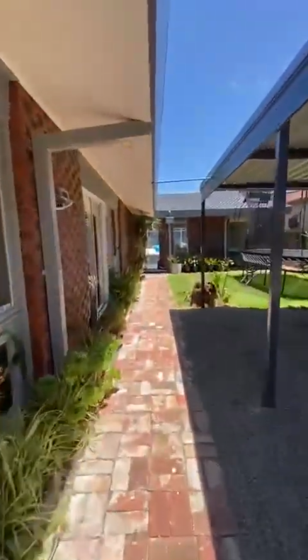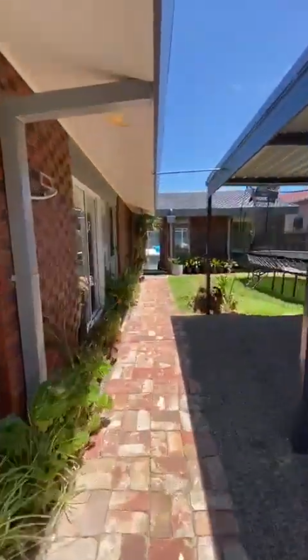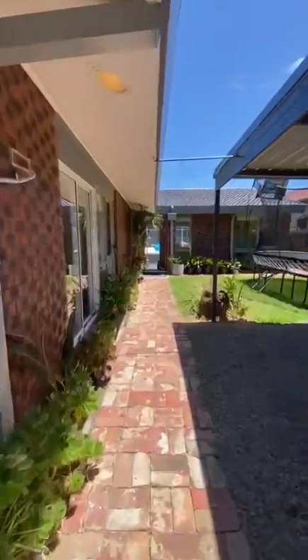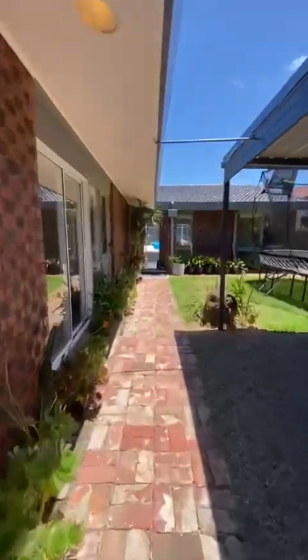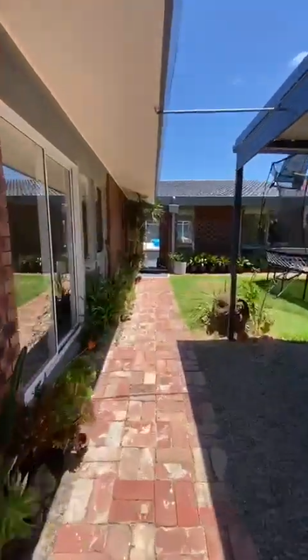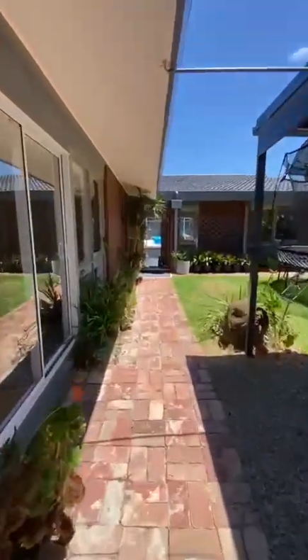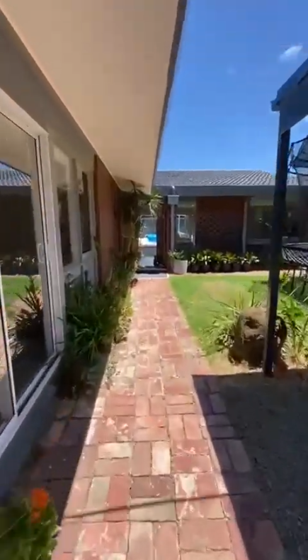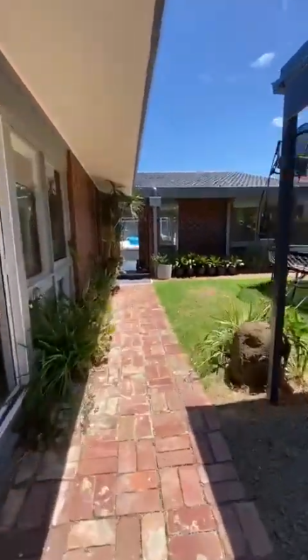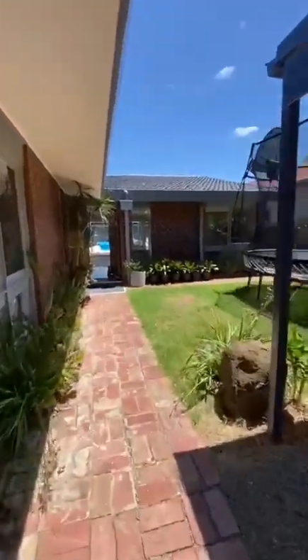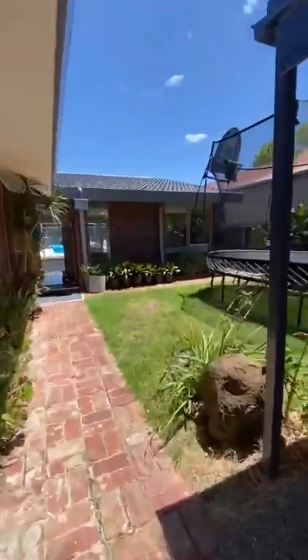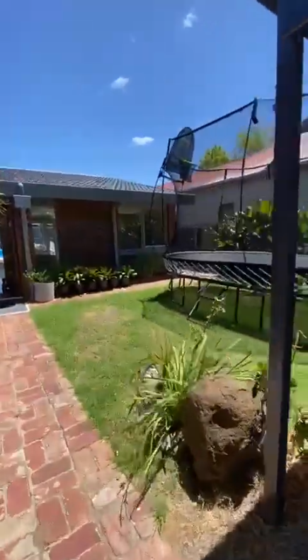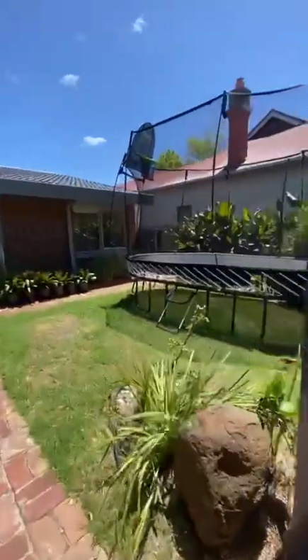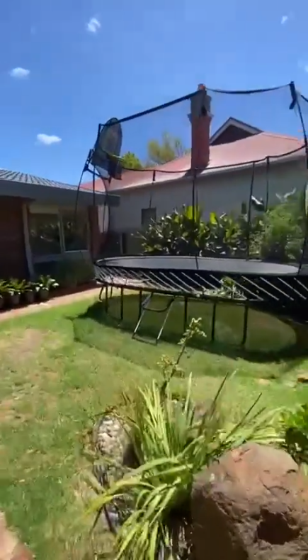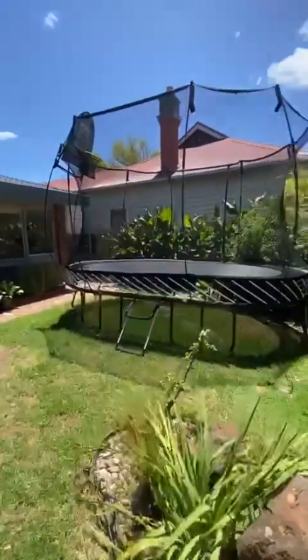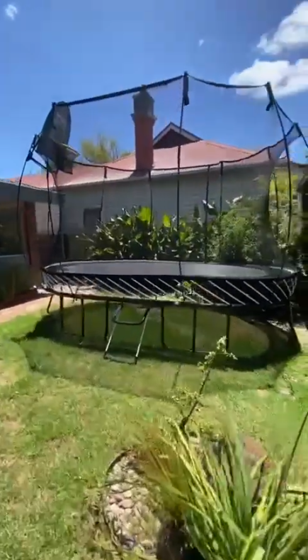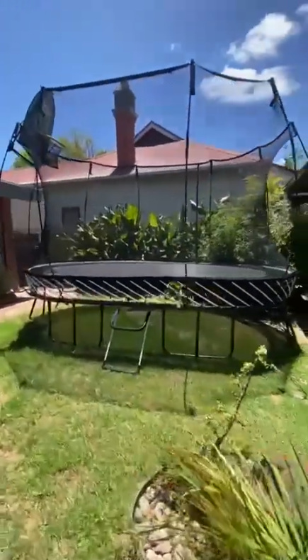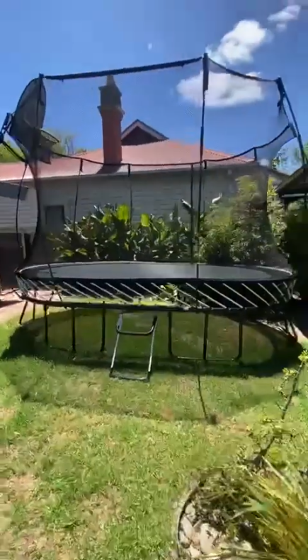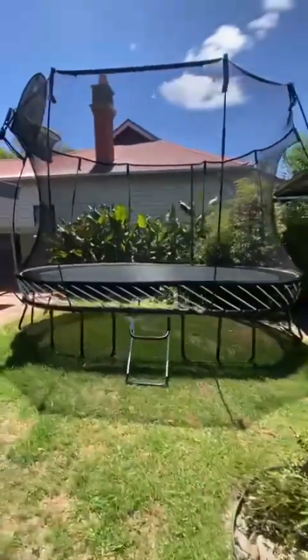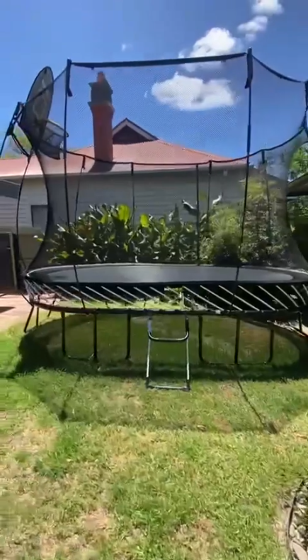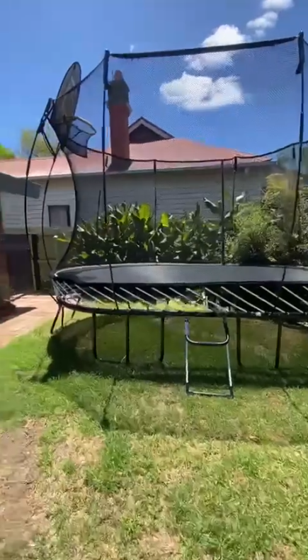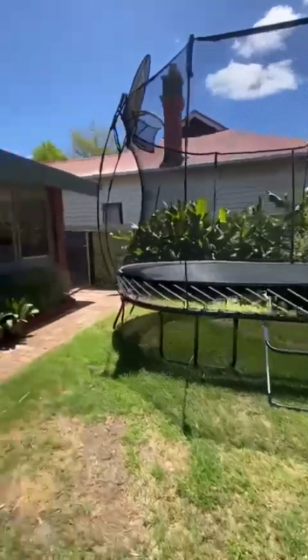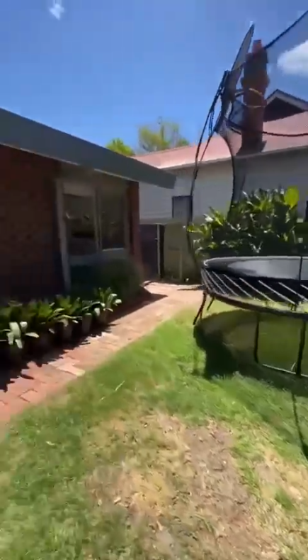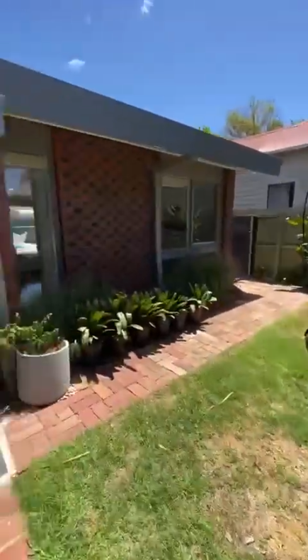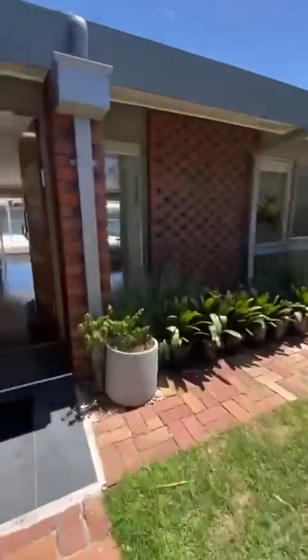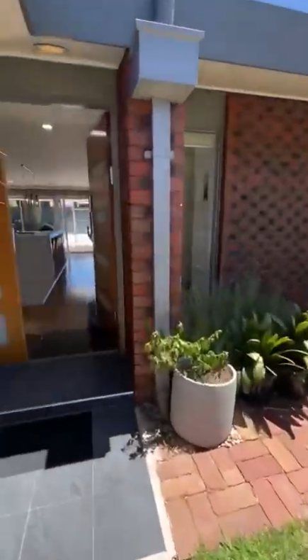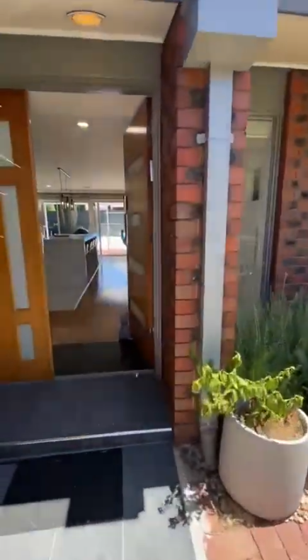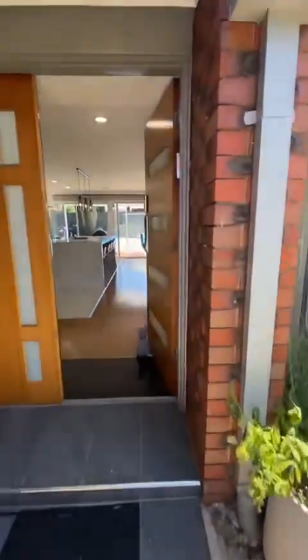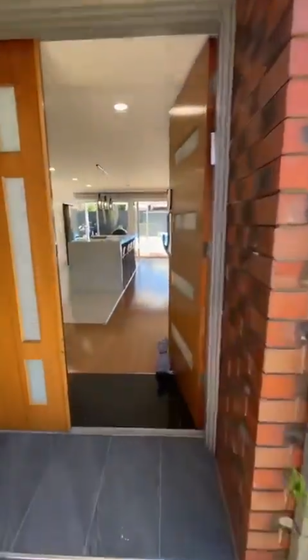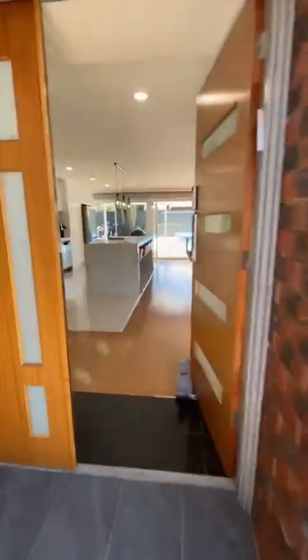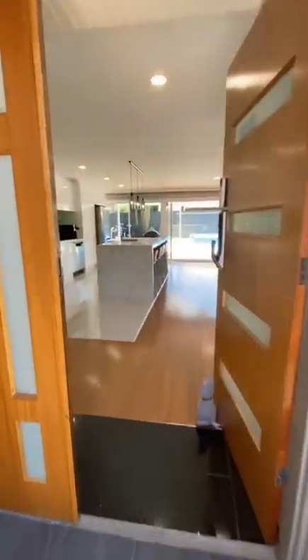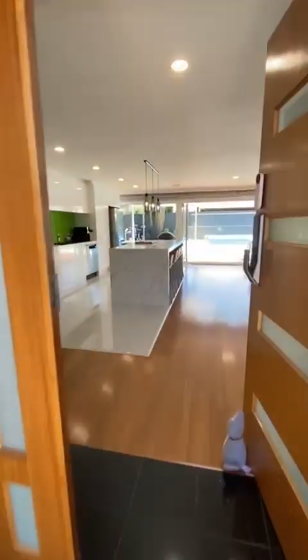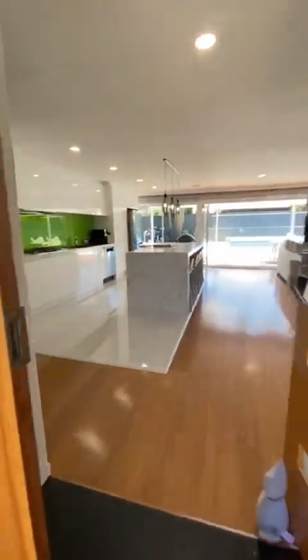Walking down this lovely garden pathway here, we've got a spring-free trampoline which the owners are happy to leave to our incoming tenants.